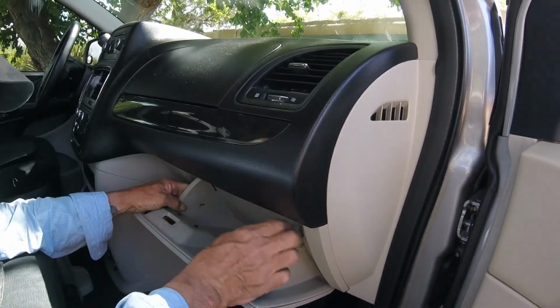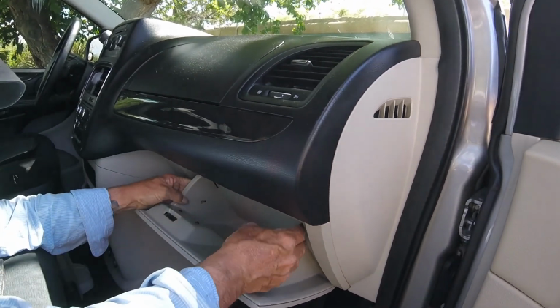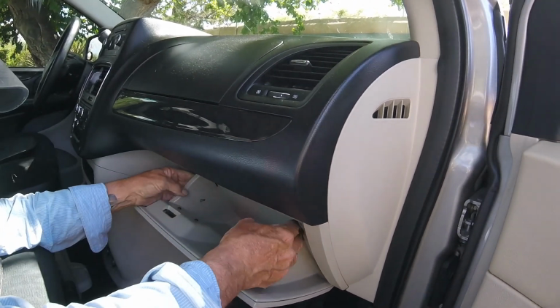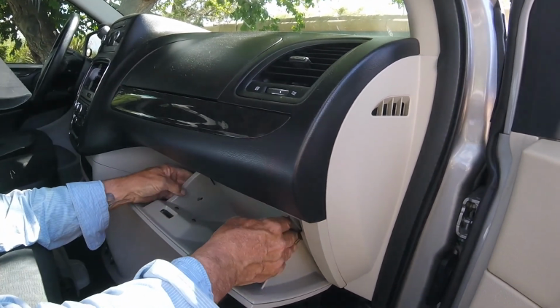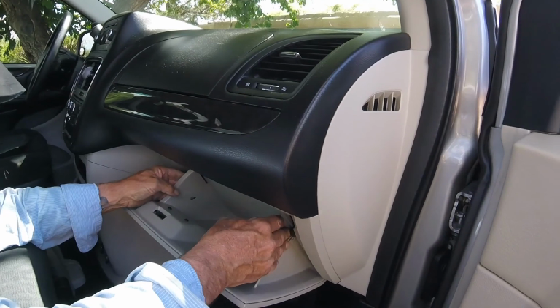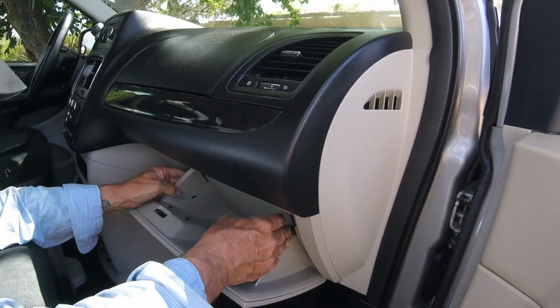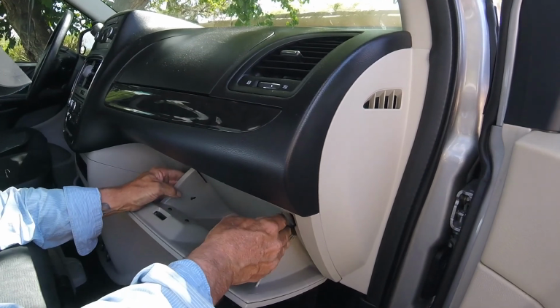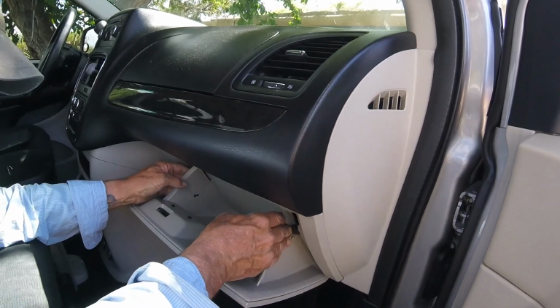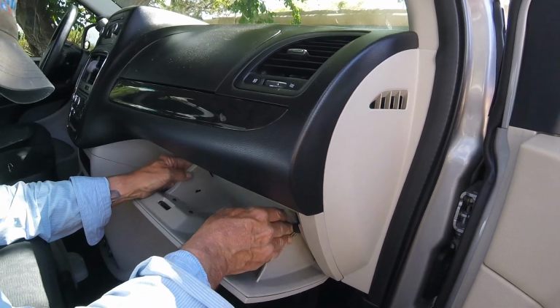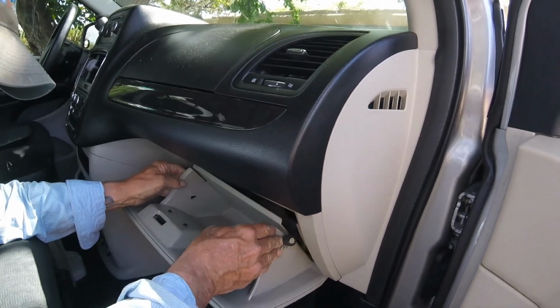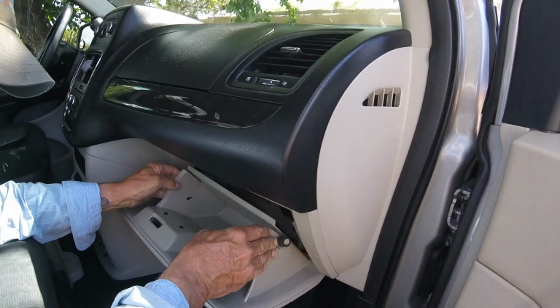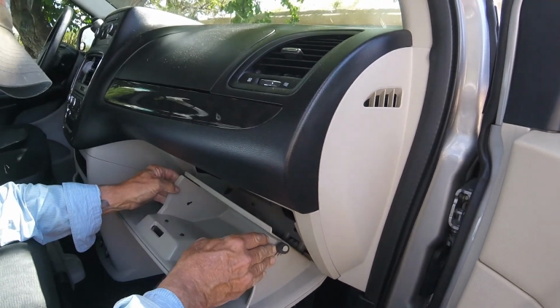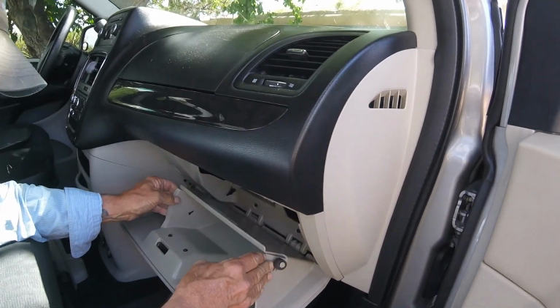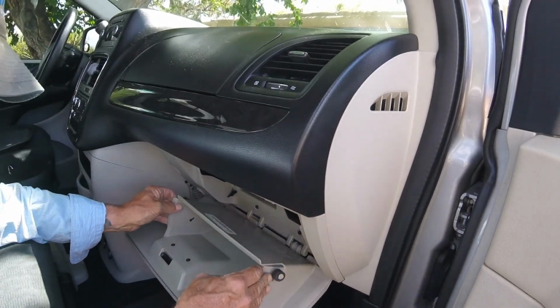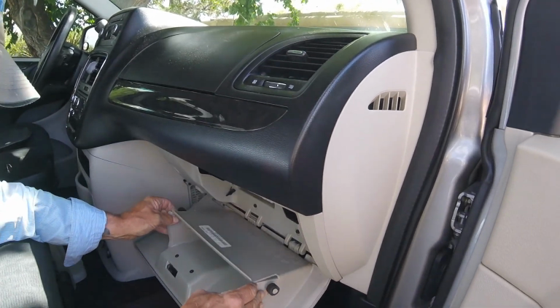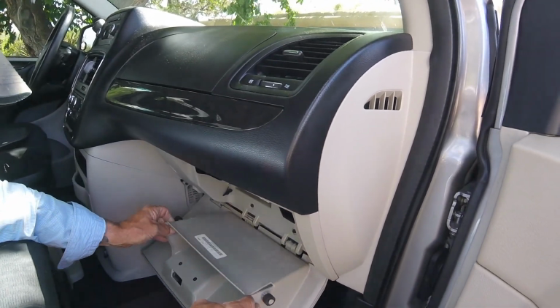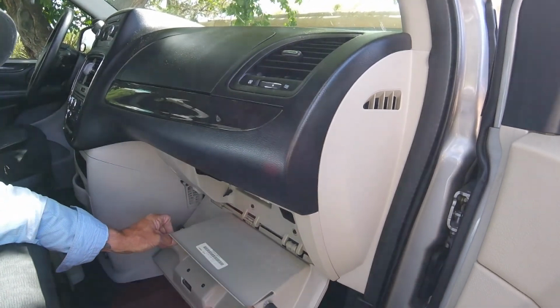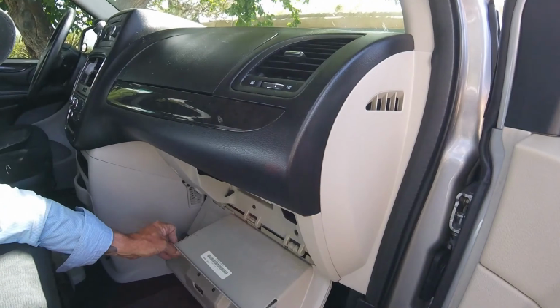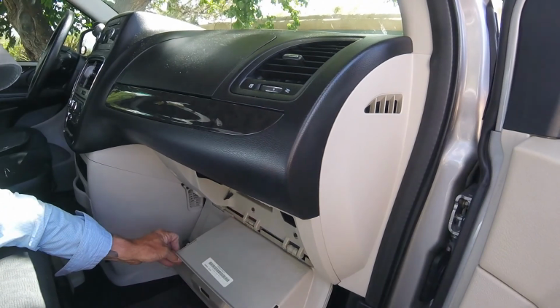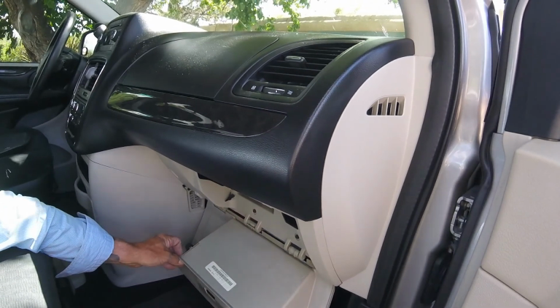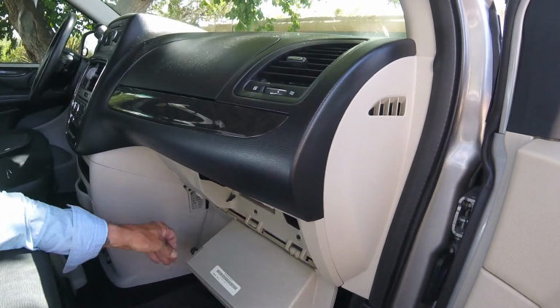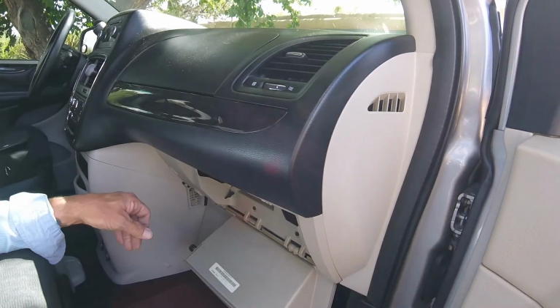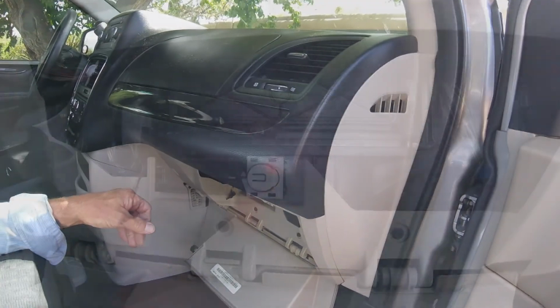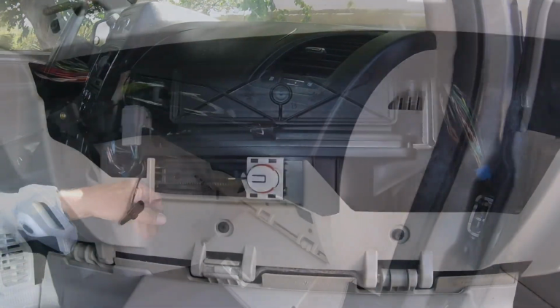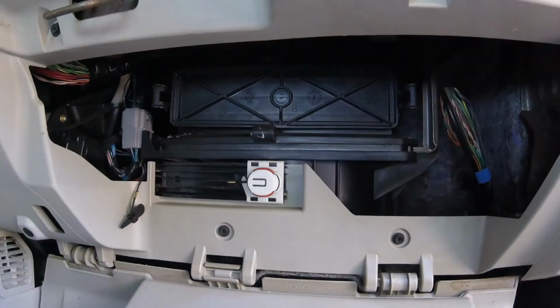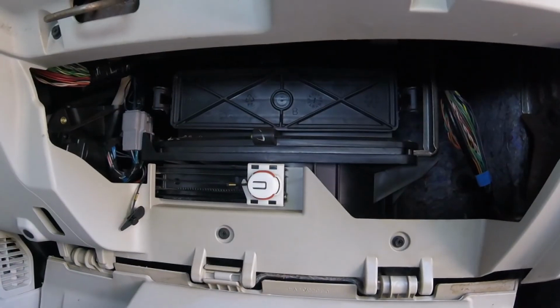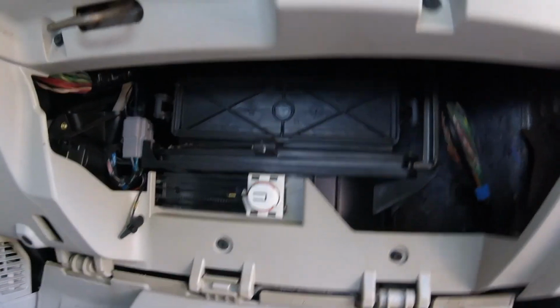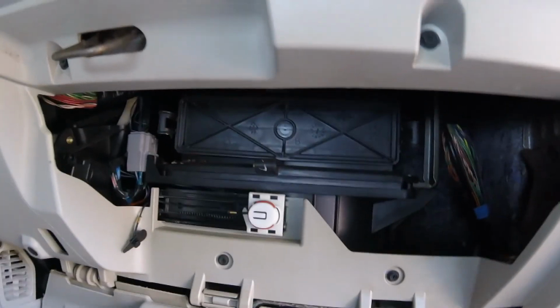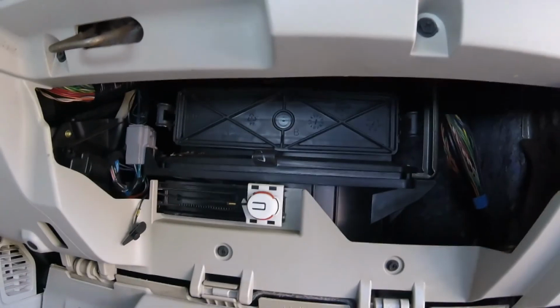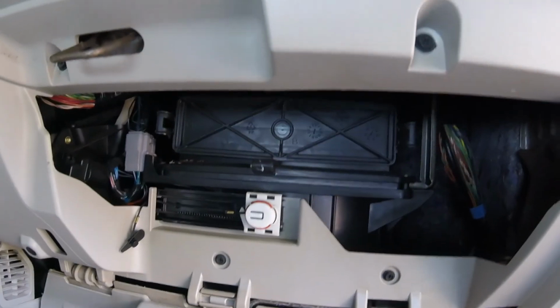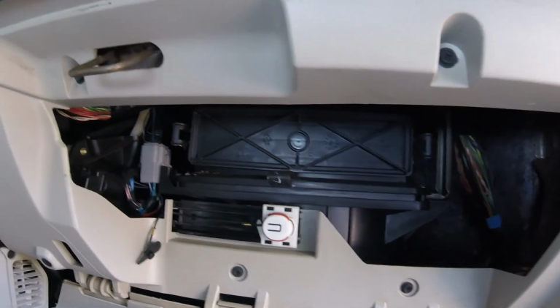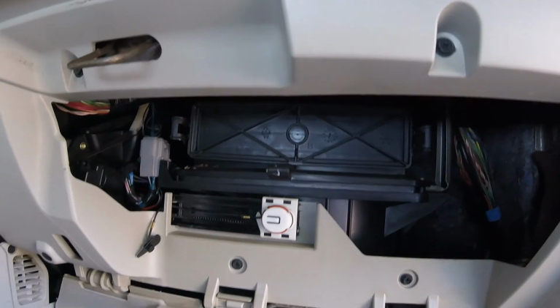Then you squeeze both sides of the glove box pretty hard to open it up, just like that. Oh, hey — what is that? Just a moth, right? Good.